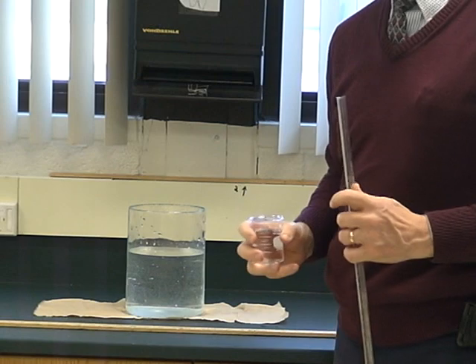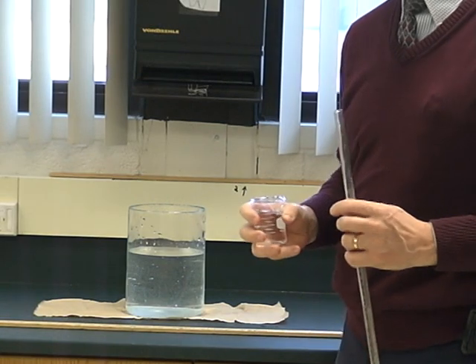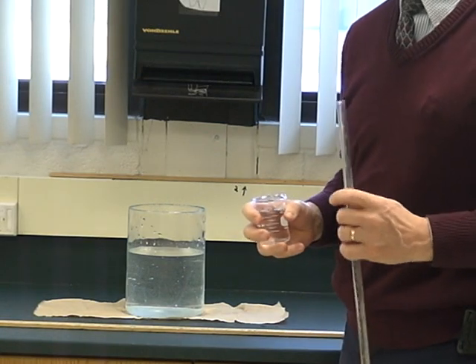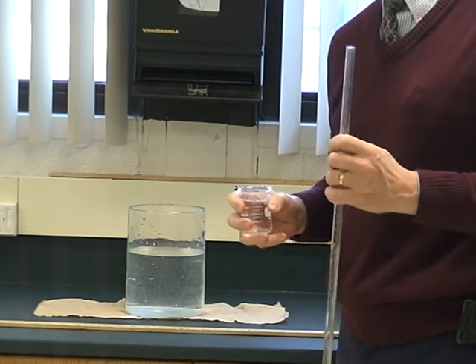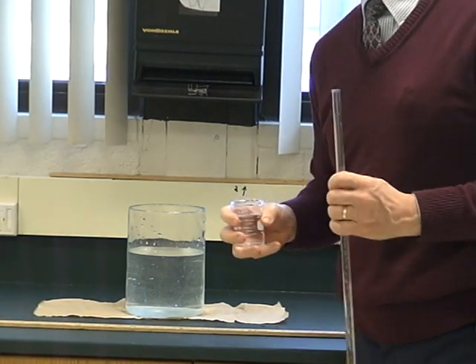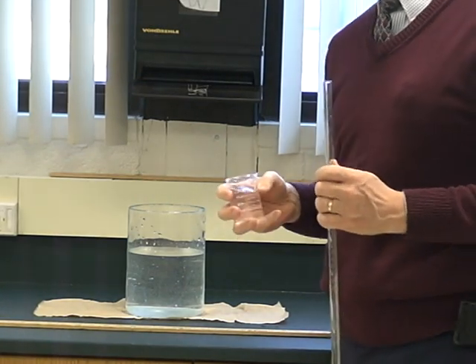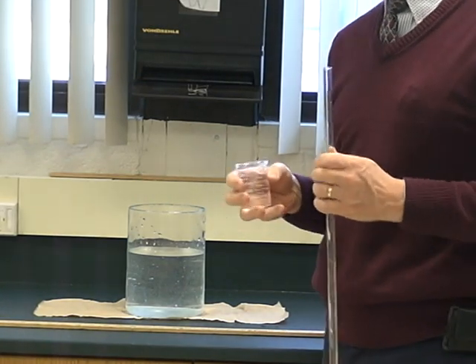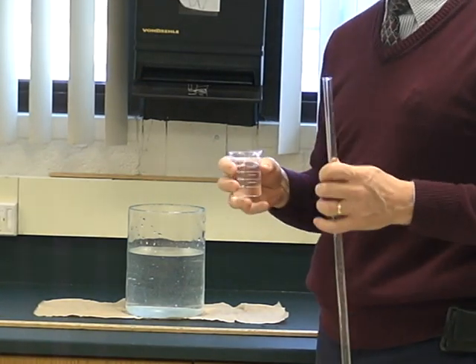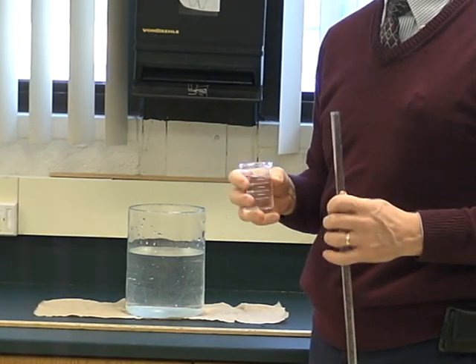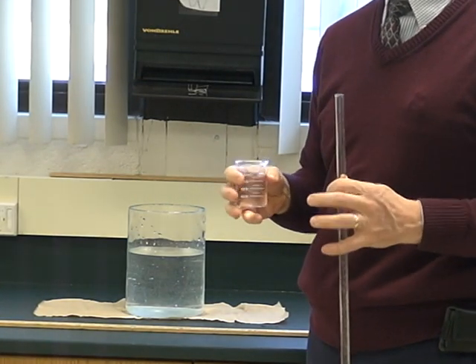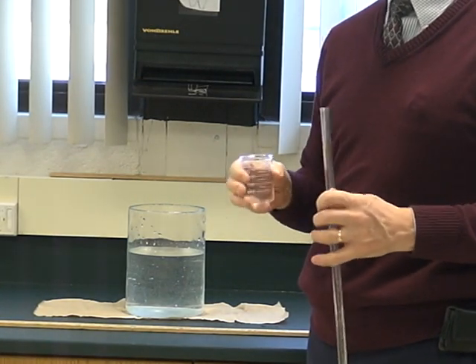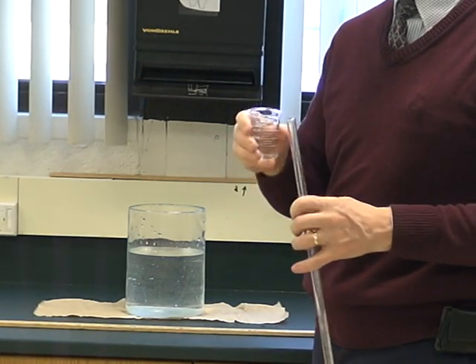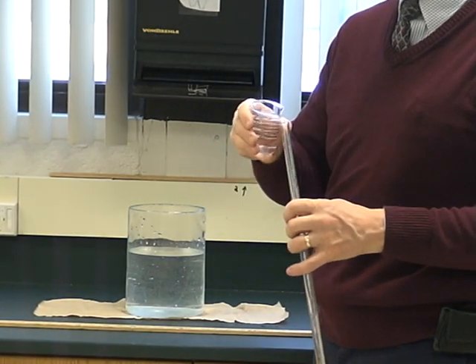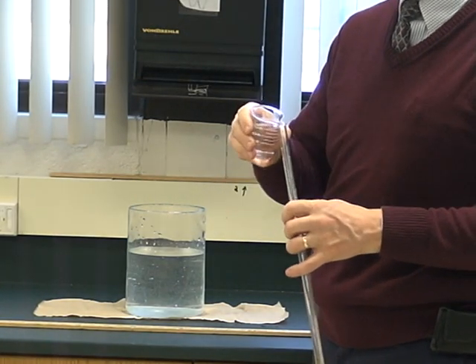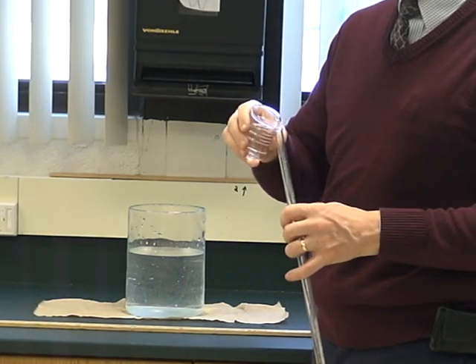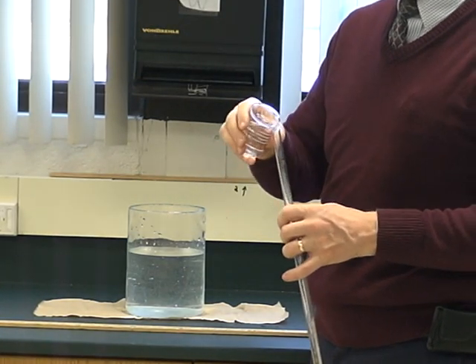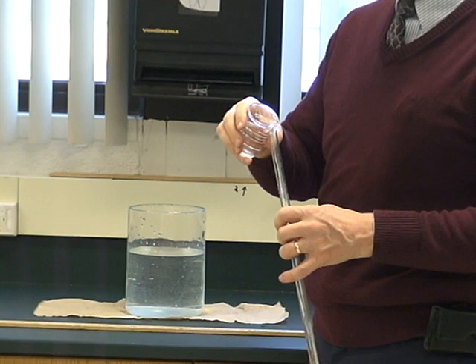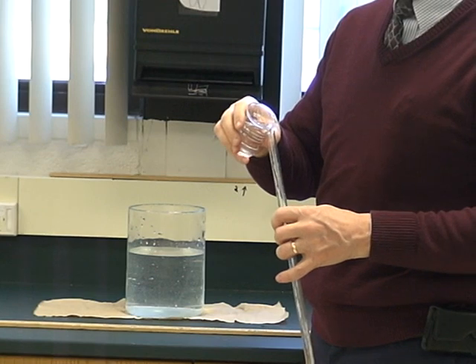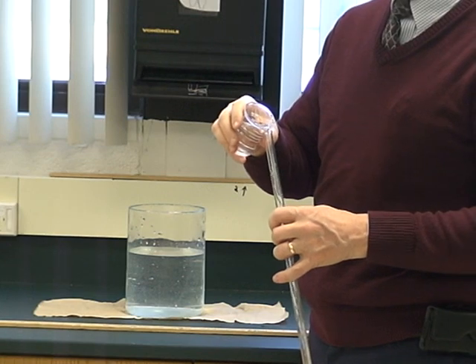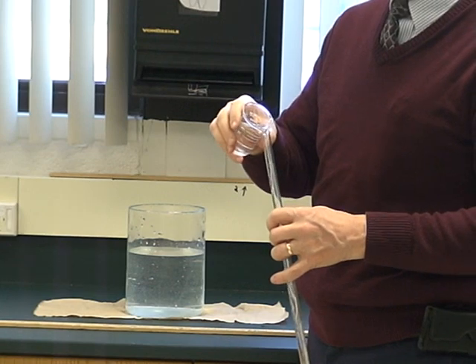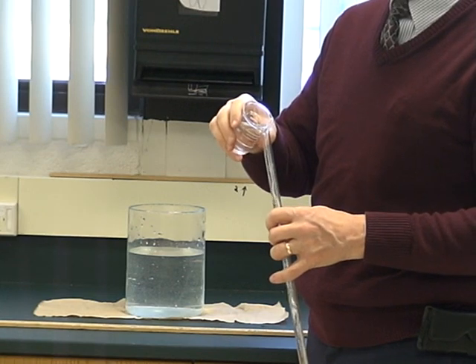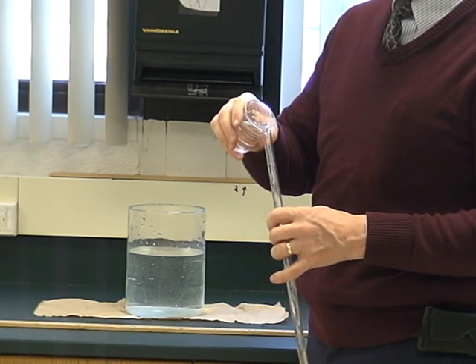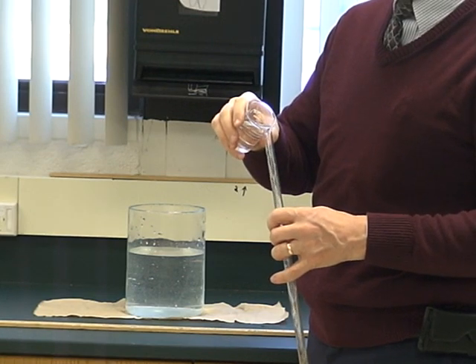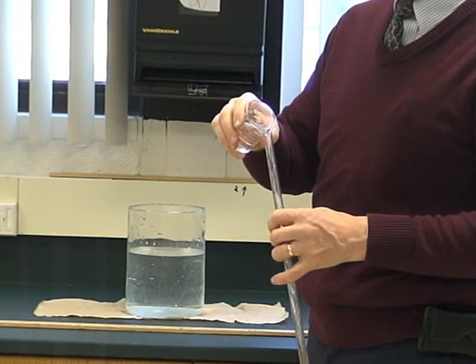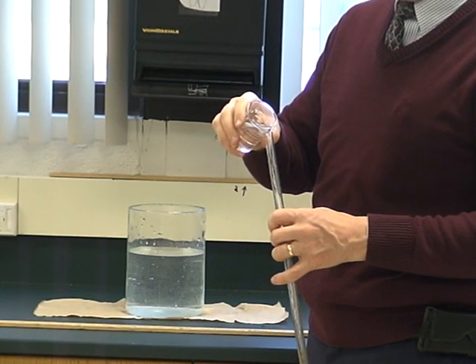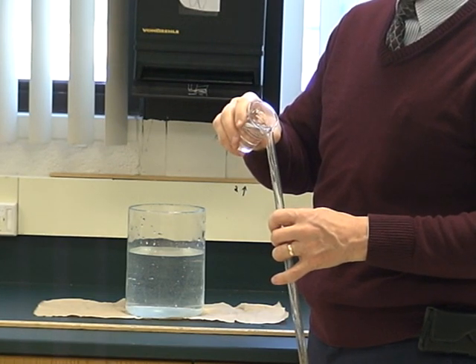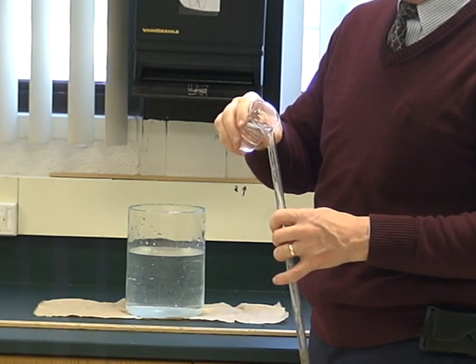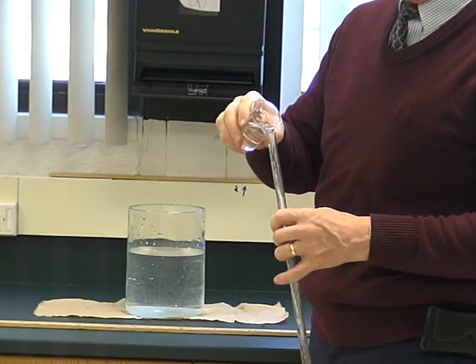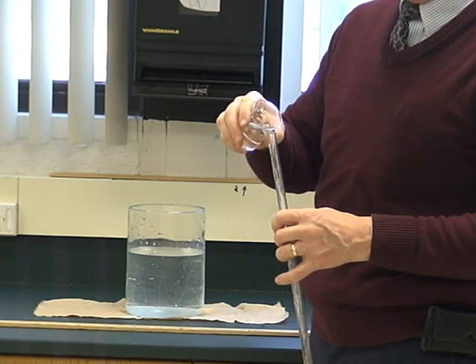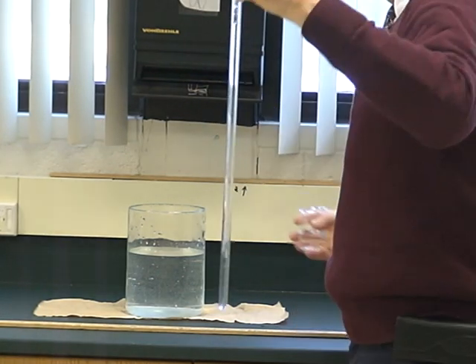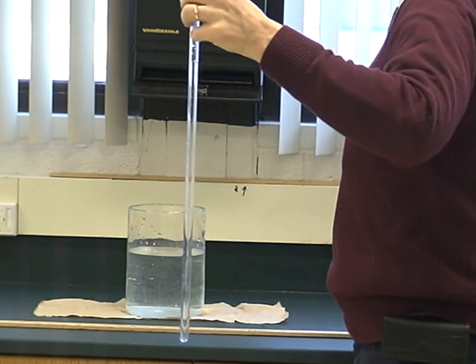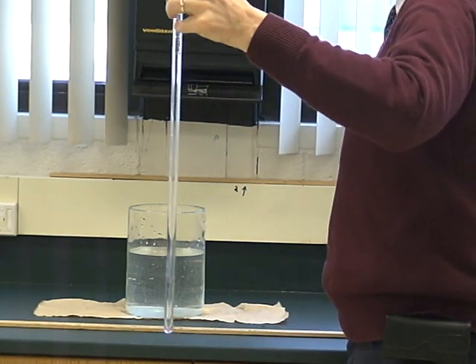A simple little setup here that we're going to use to show you the calibration from water to mercury. I have just a gas collecting tube here and I'm going to add a certain amount of water in this tube.